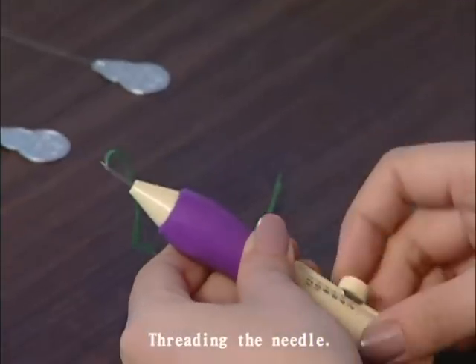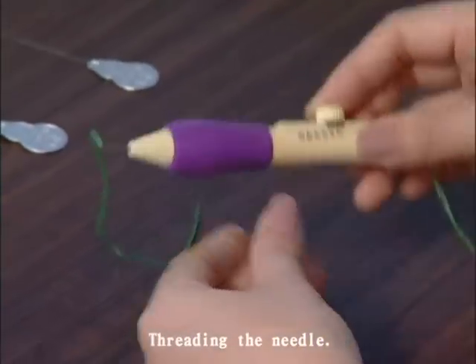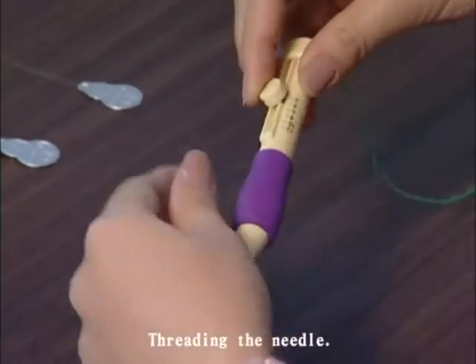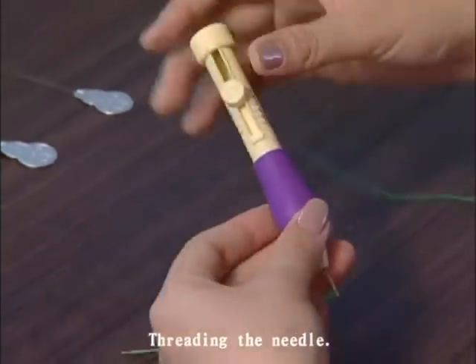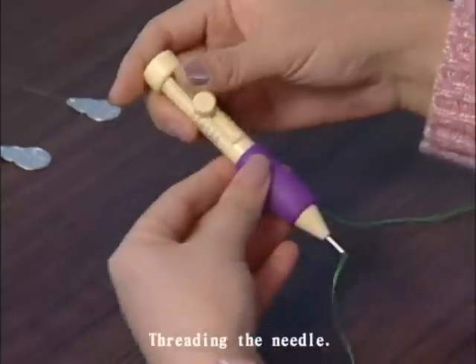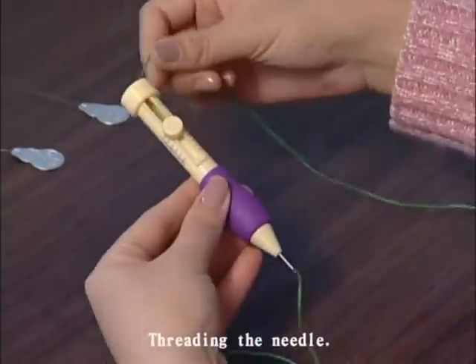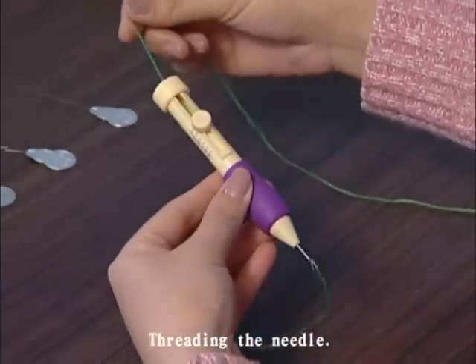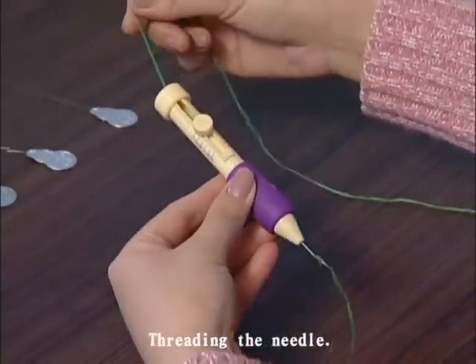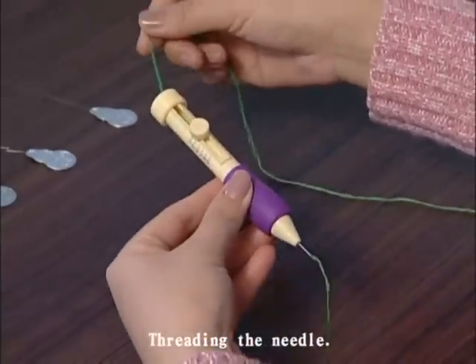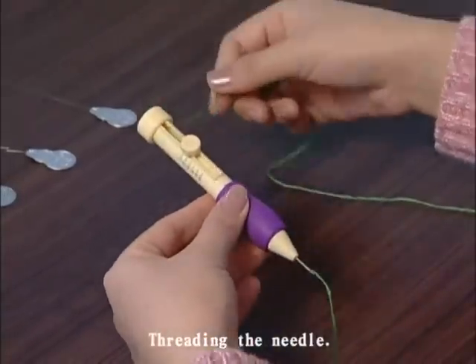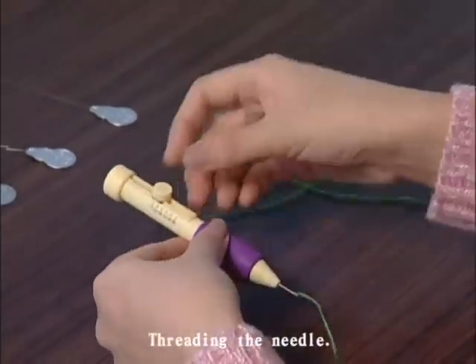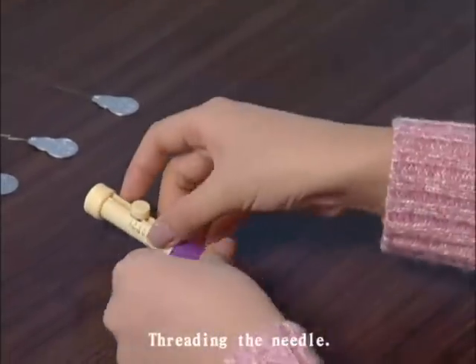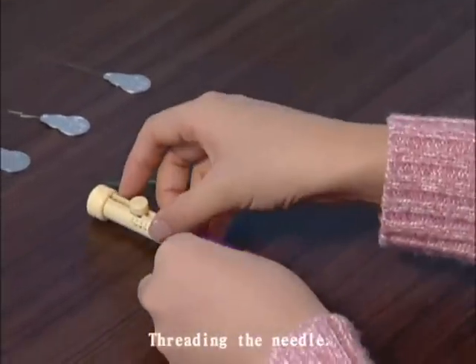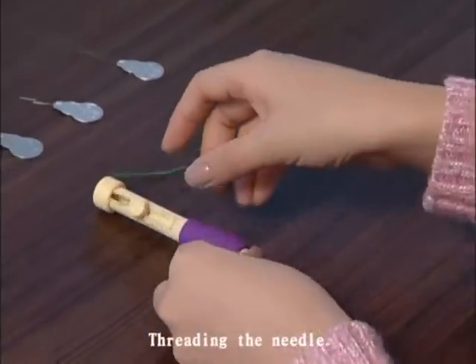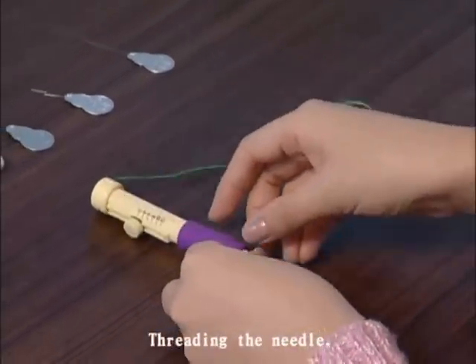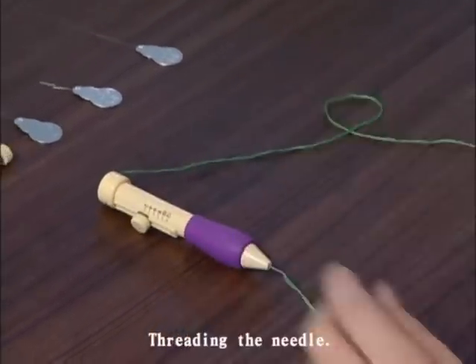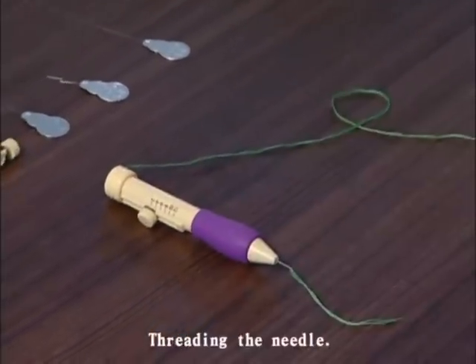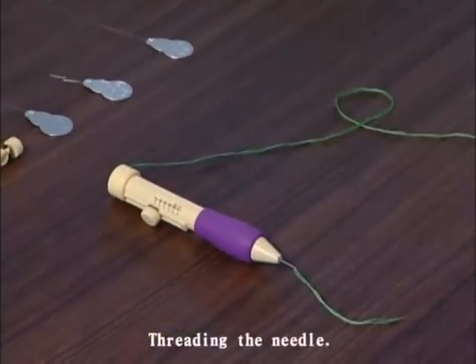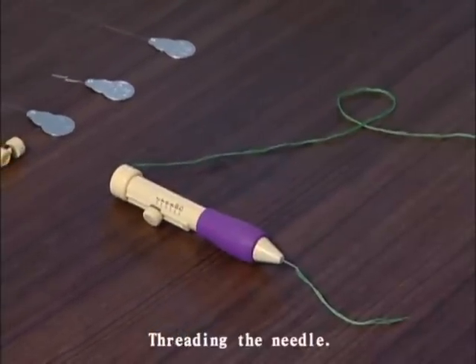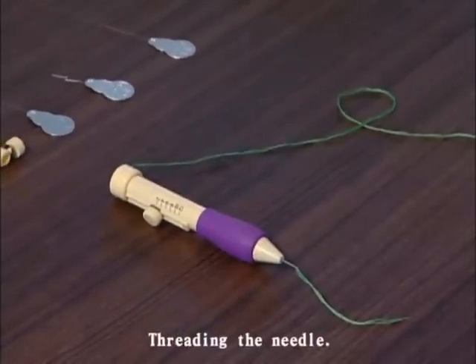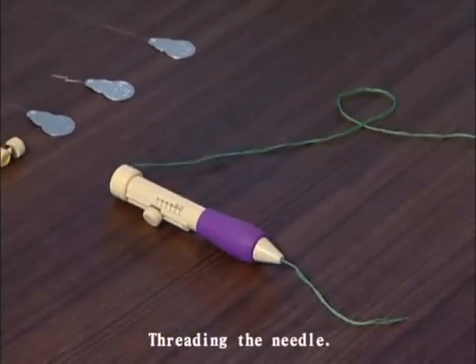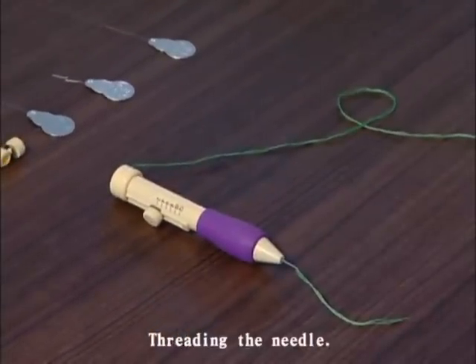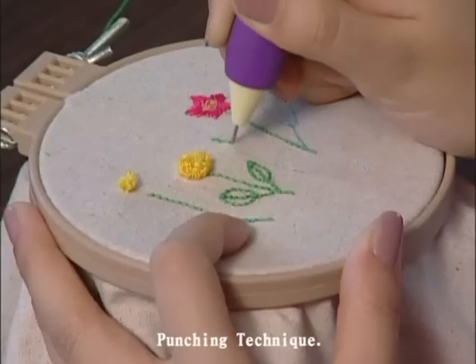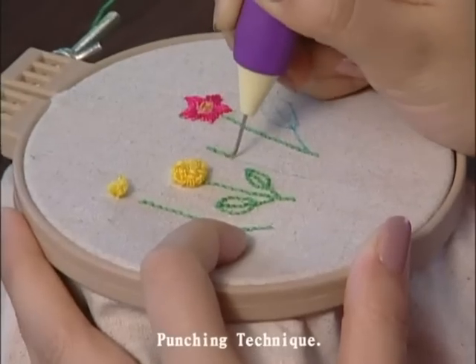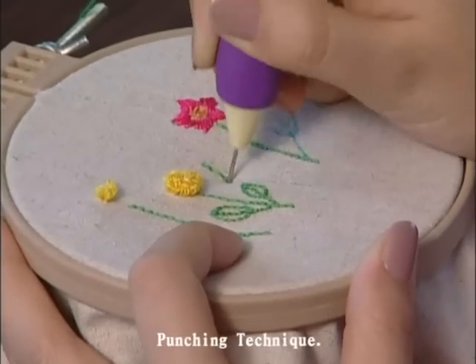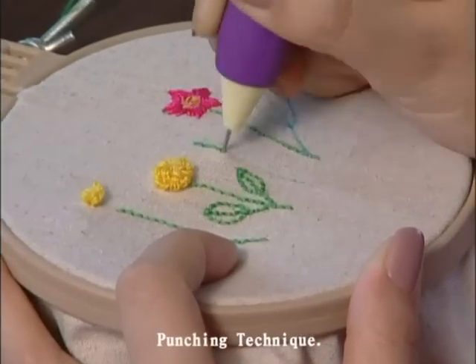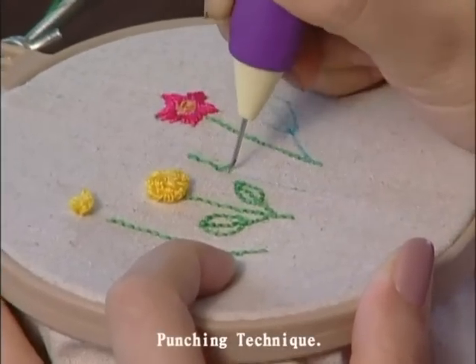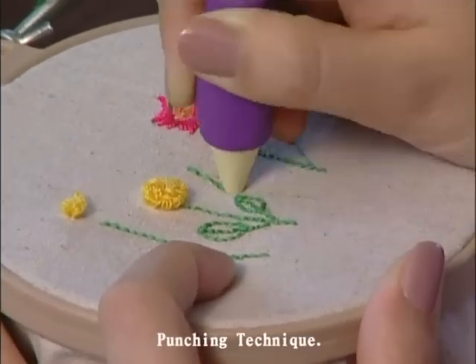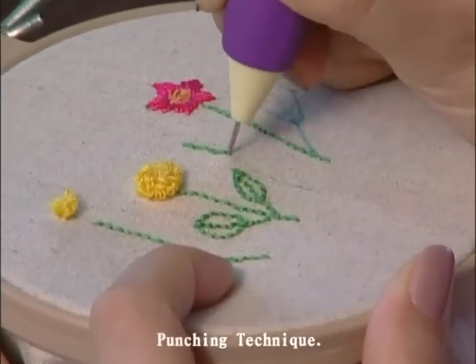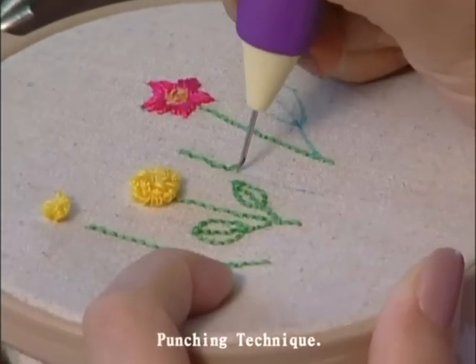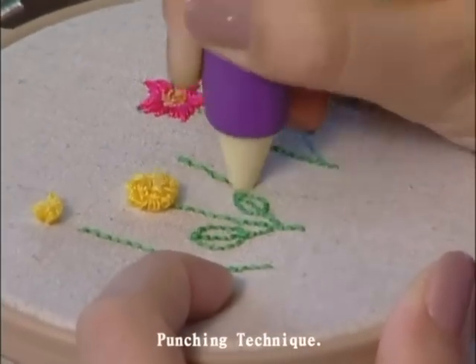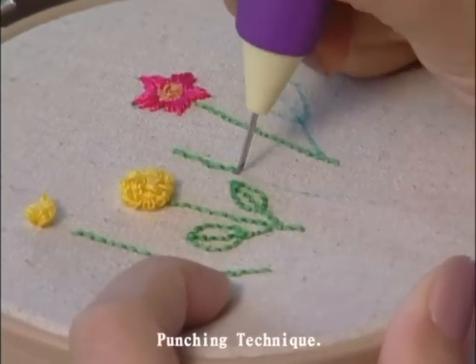Reserve a small portion of thread or yarn to start the embroidery. Let us start with the straight line stitching.